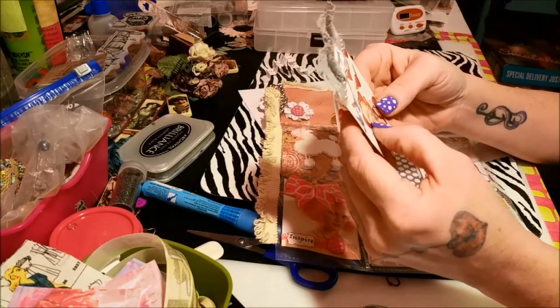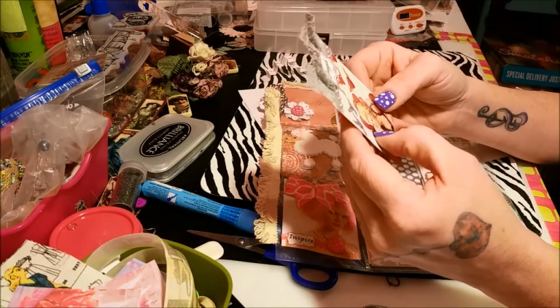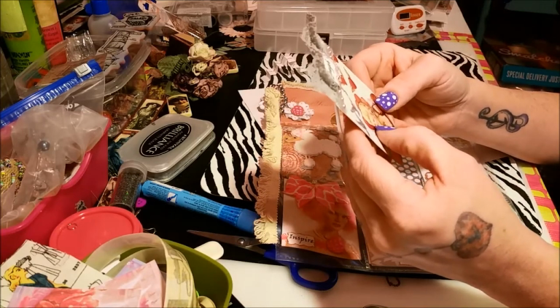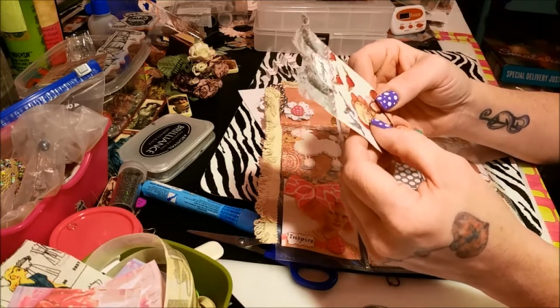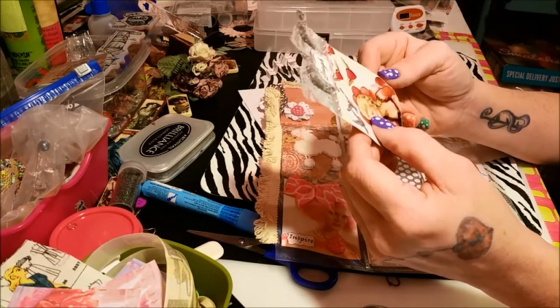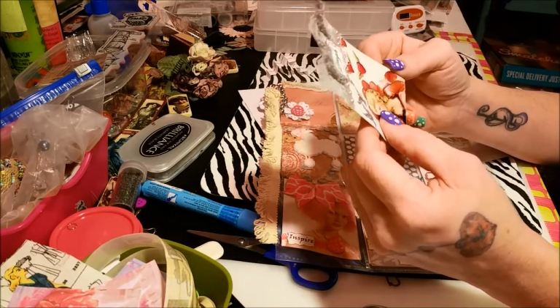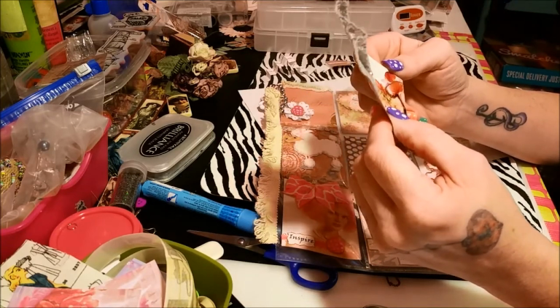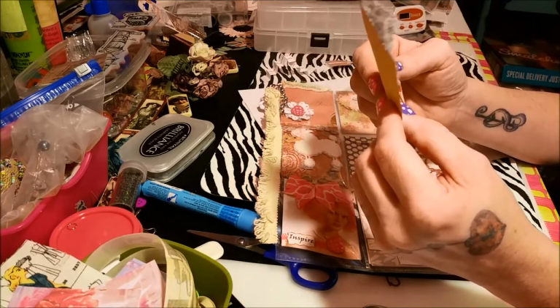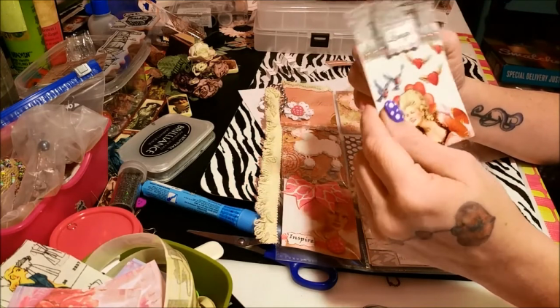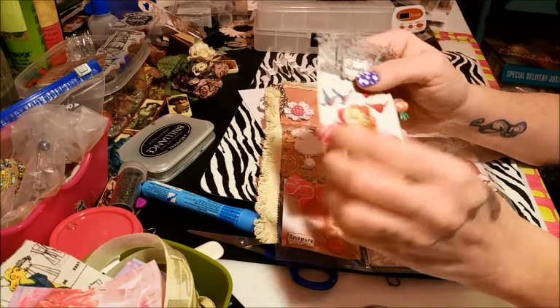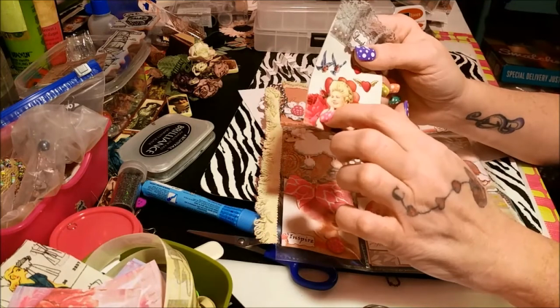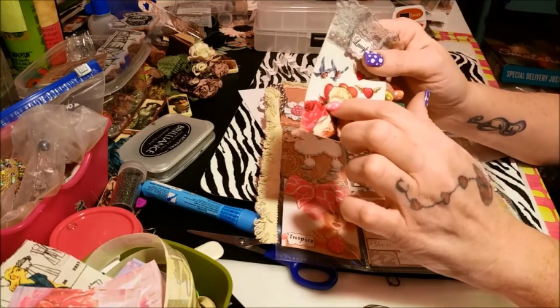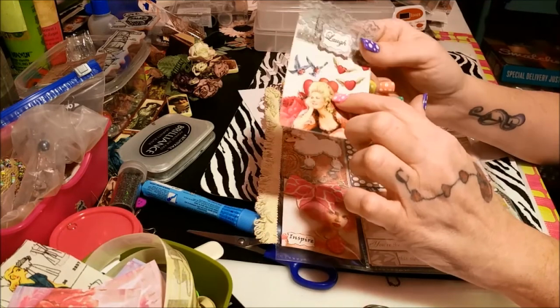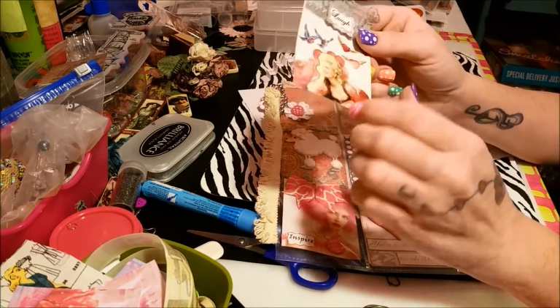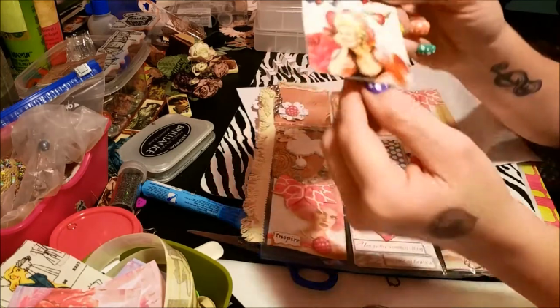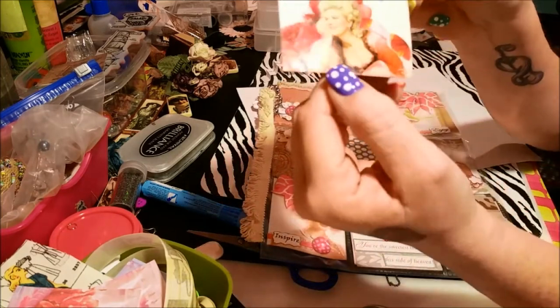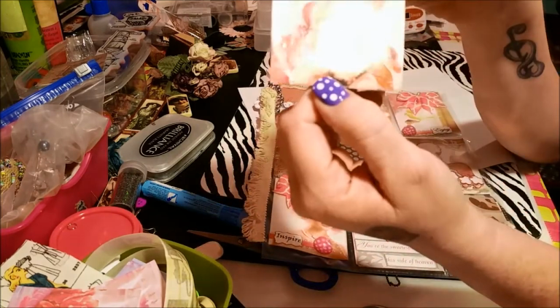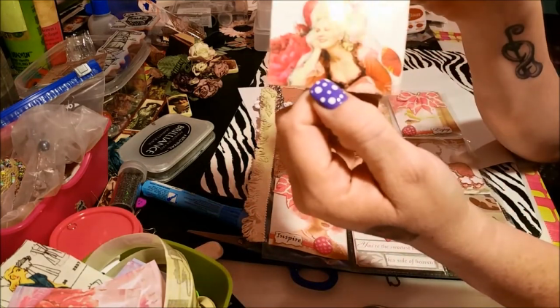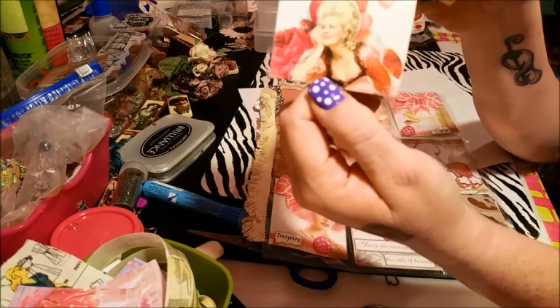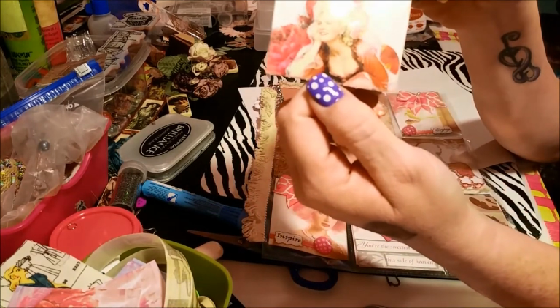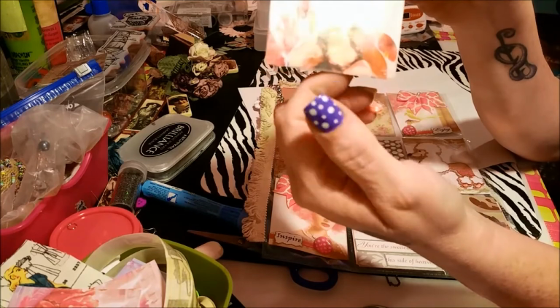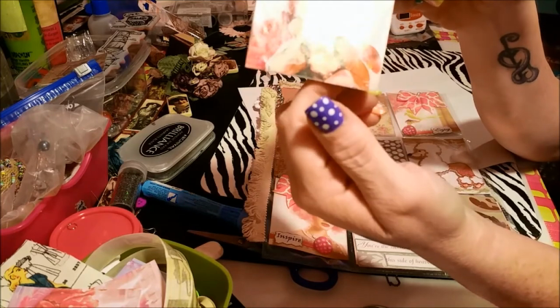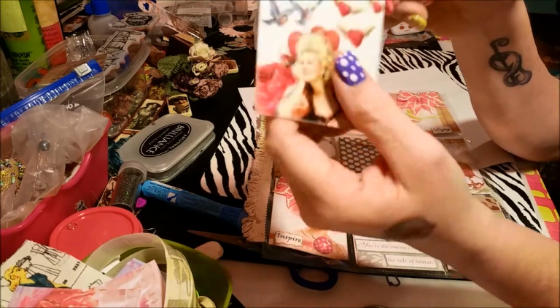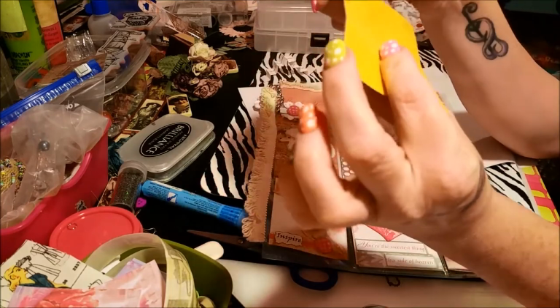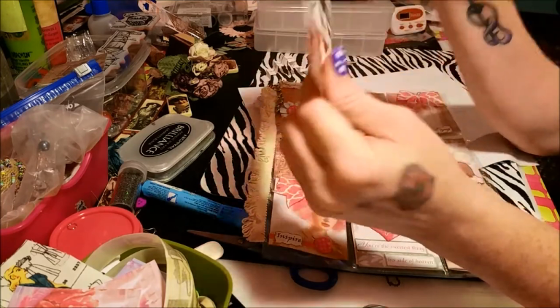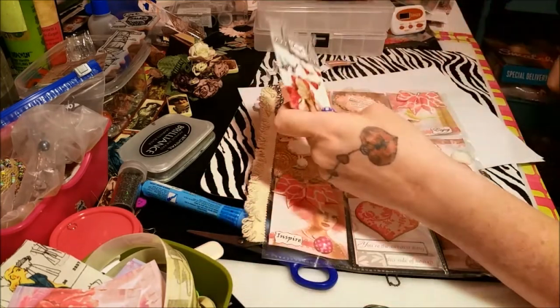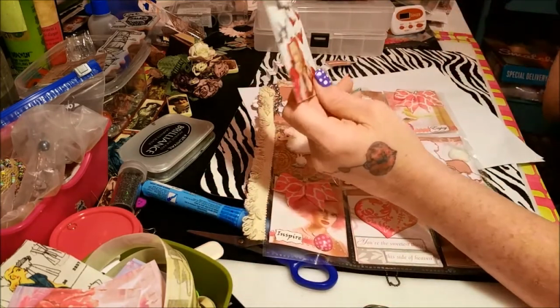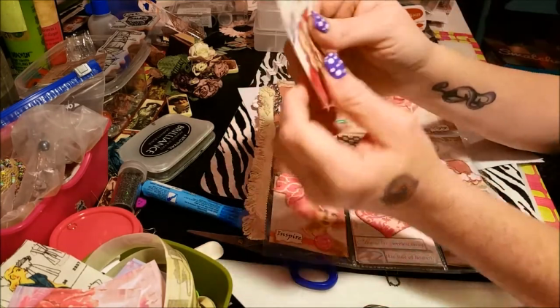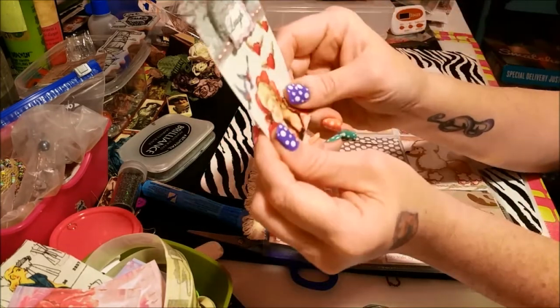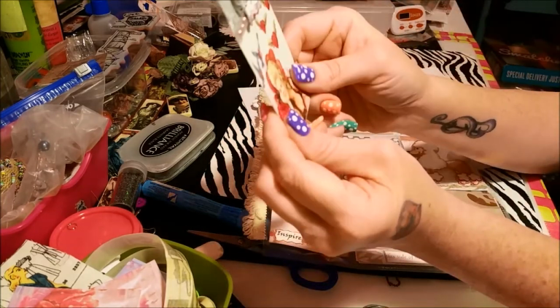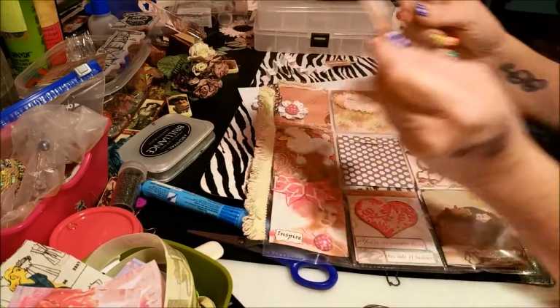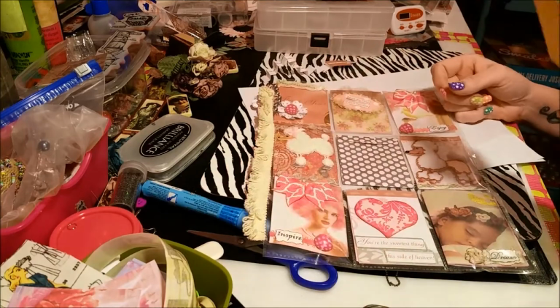Trying to figure out what she did — oh, I see, she glued it on and then put like marker around it. It's like a lady who looks like she's laughing or just happy. That's really cute, it looks like a magazine cutout — that's a really cool idea.